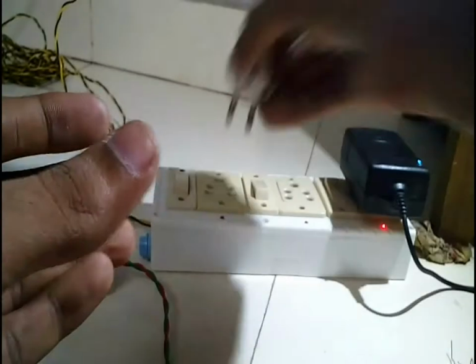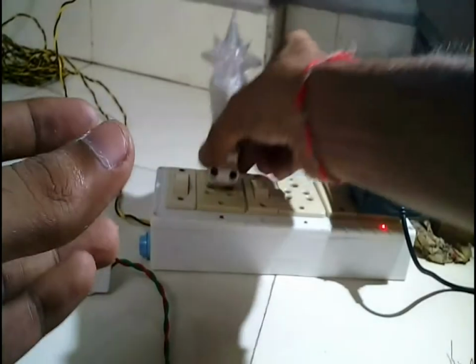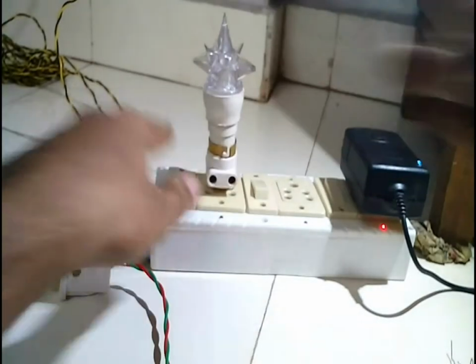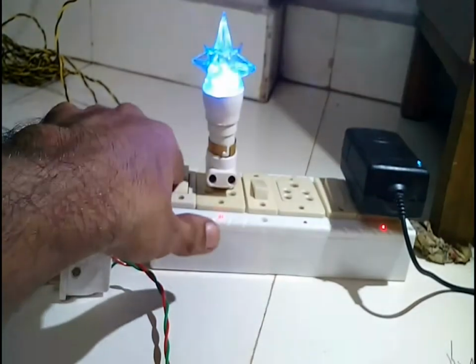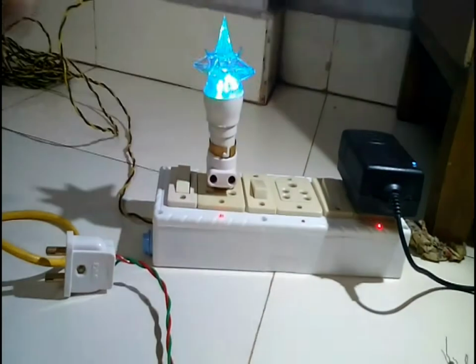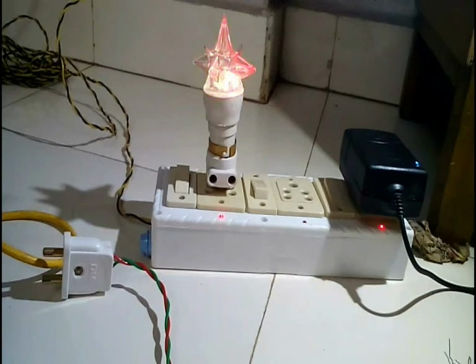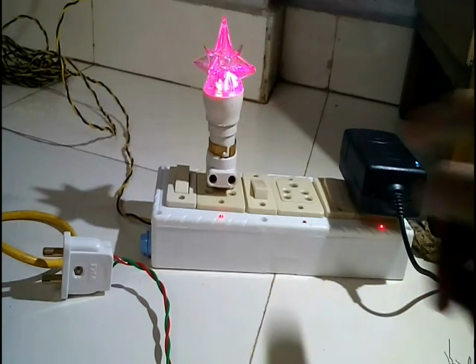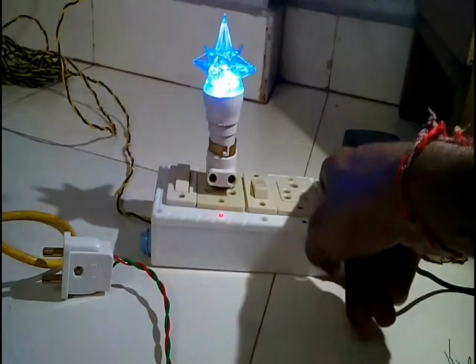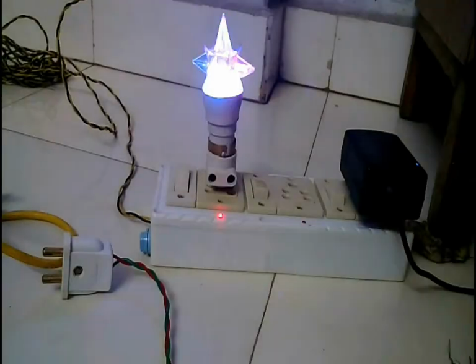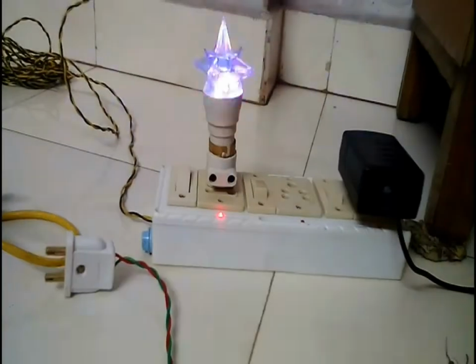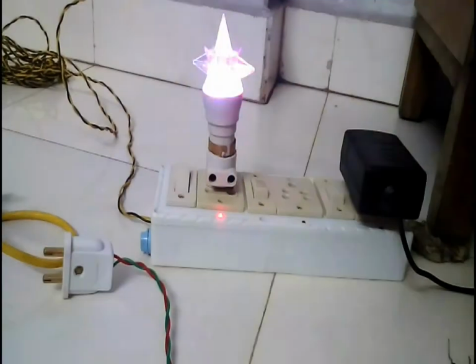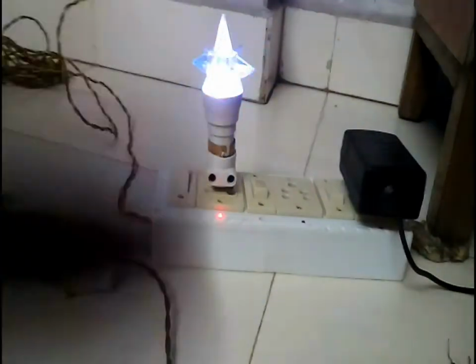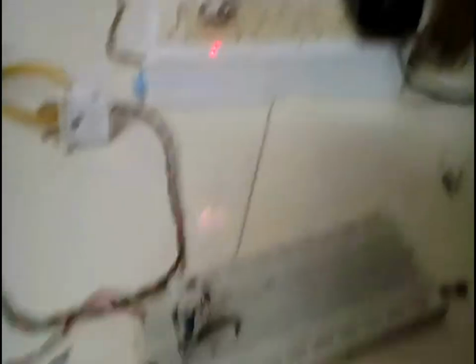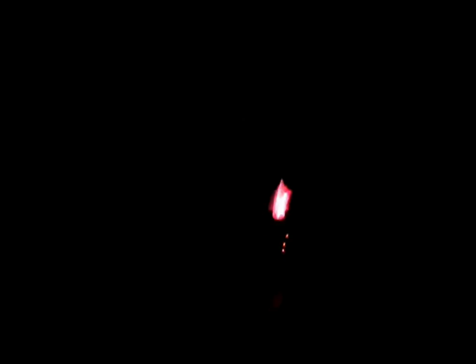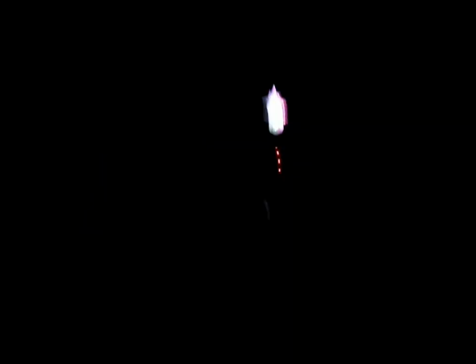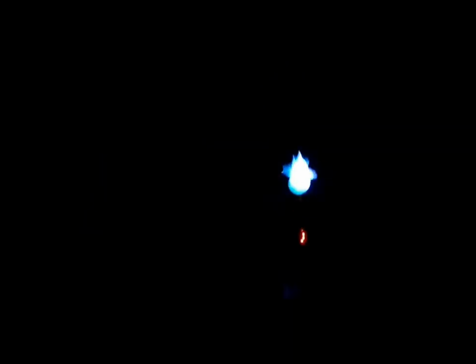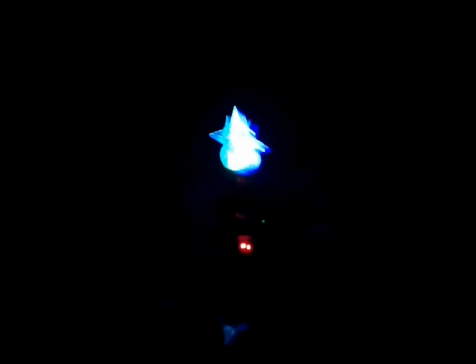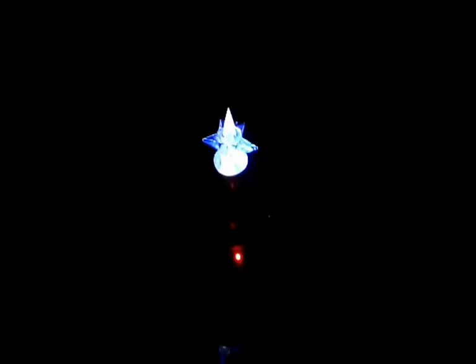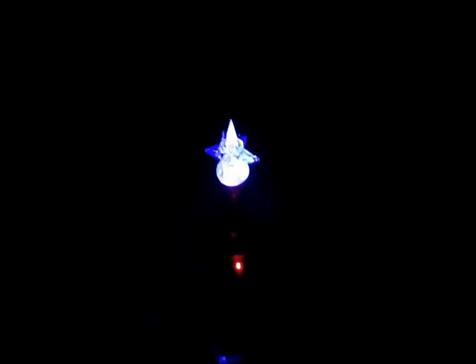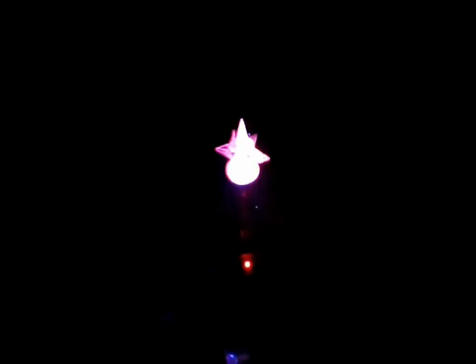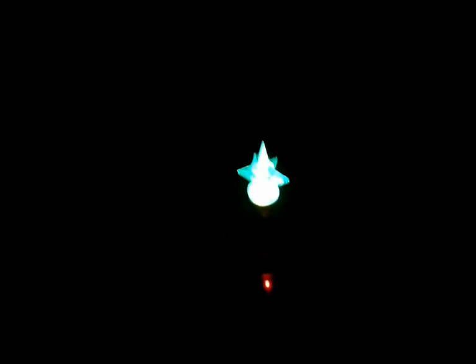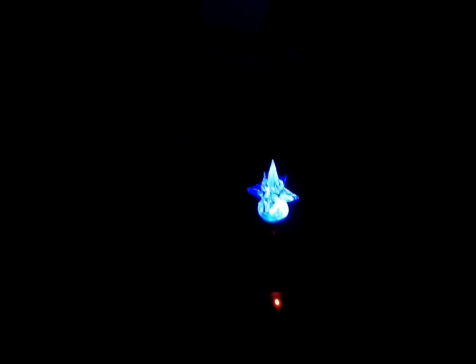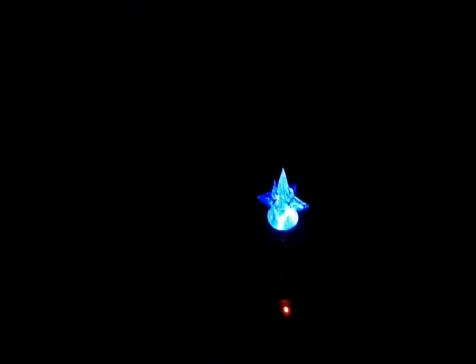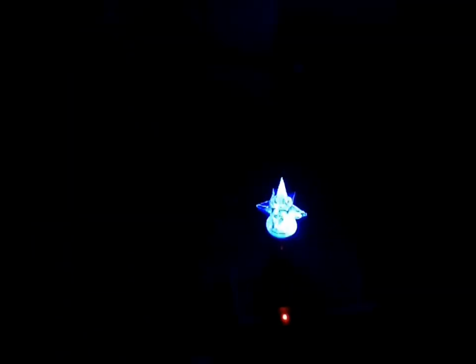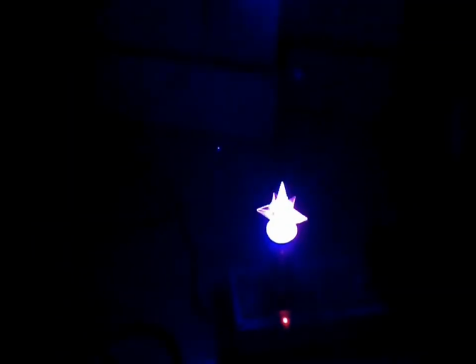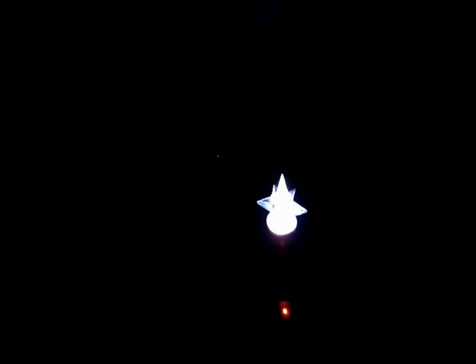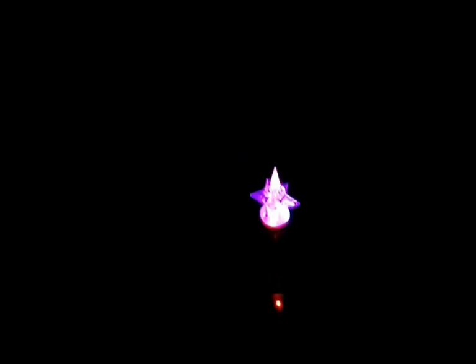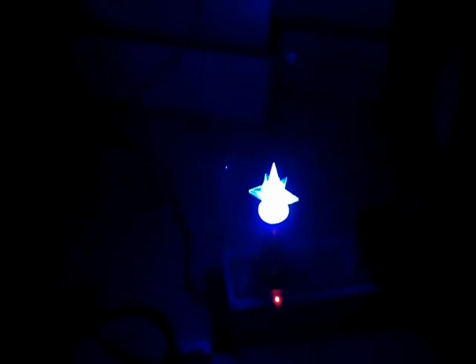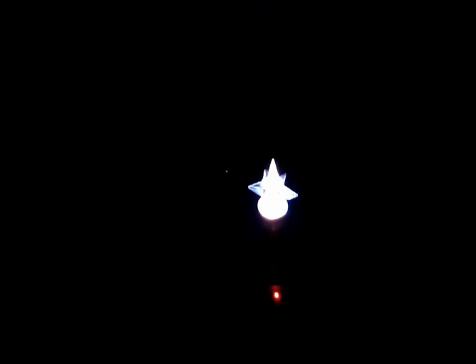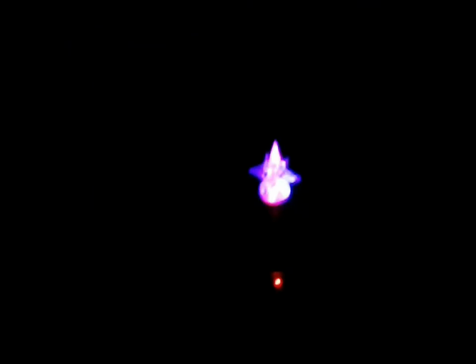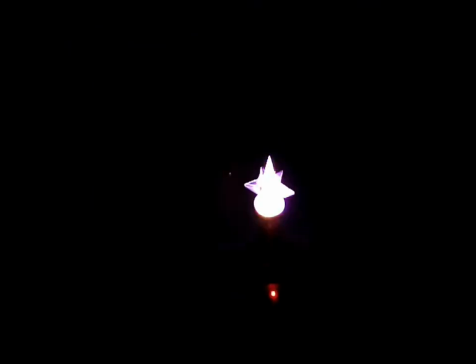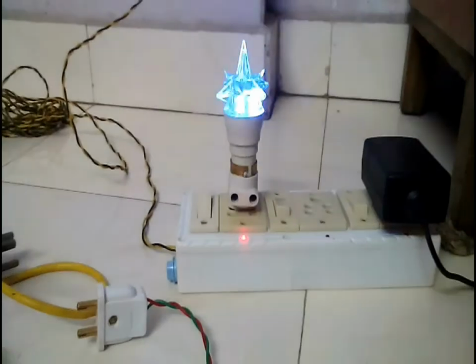For the final test — it works! It looks more beautiful and even more attractive than before. The sequence of the lights changes because the multicolored LEDs are programmed to do so. It looks even more beautiful at night.